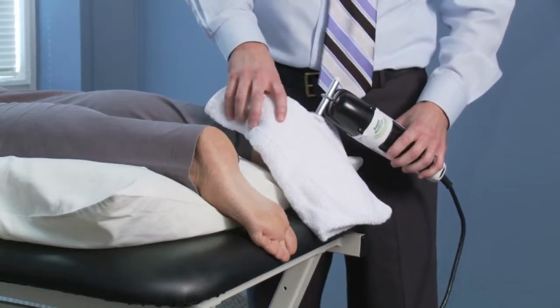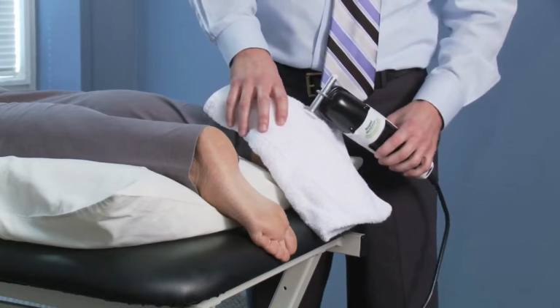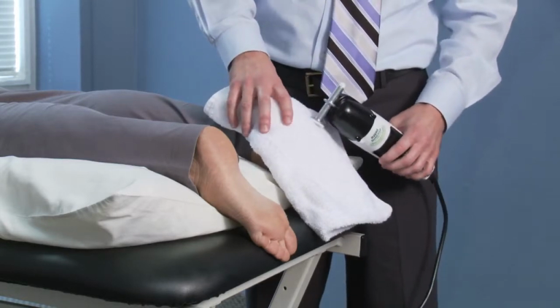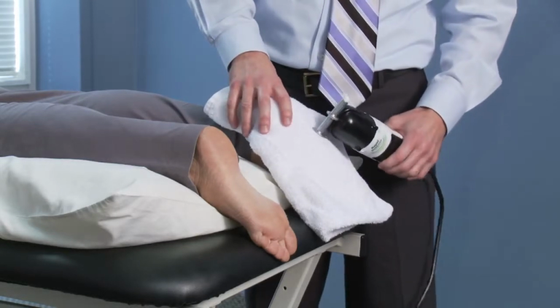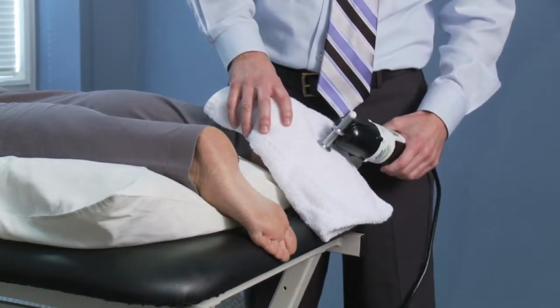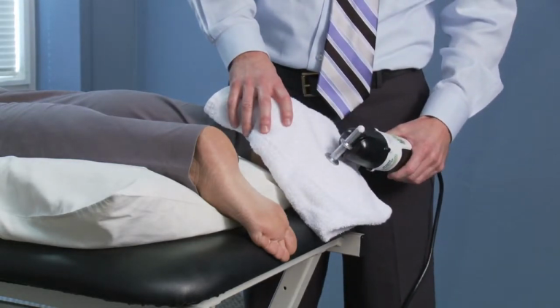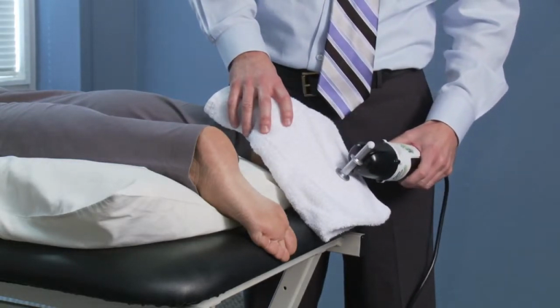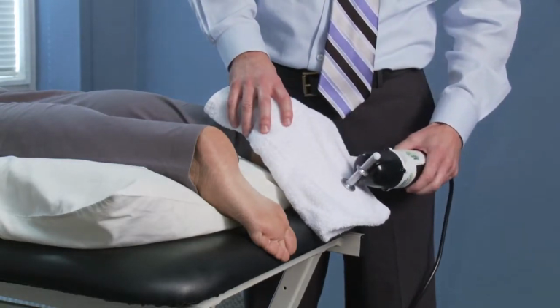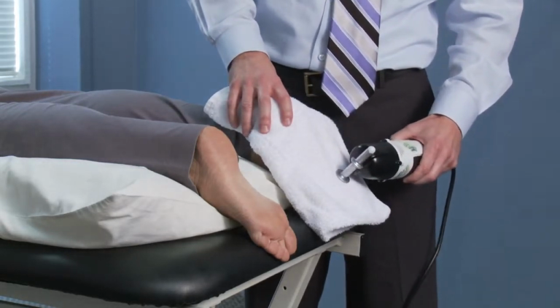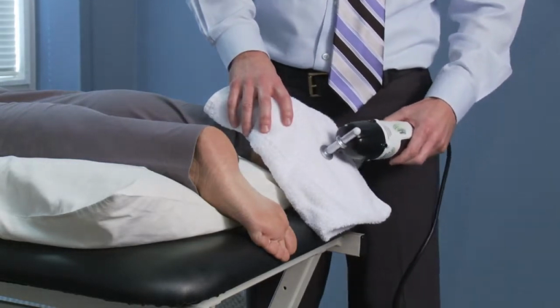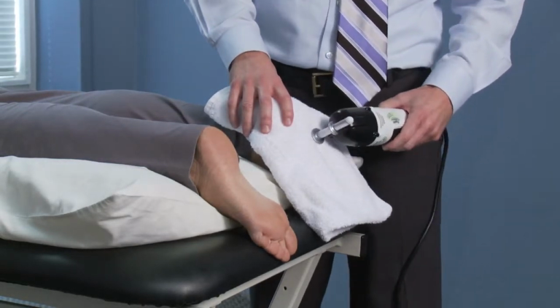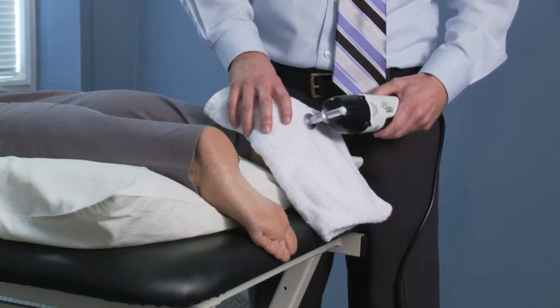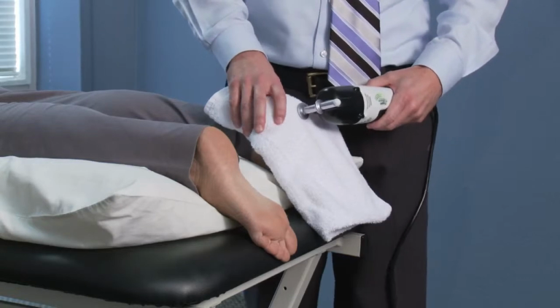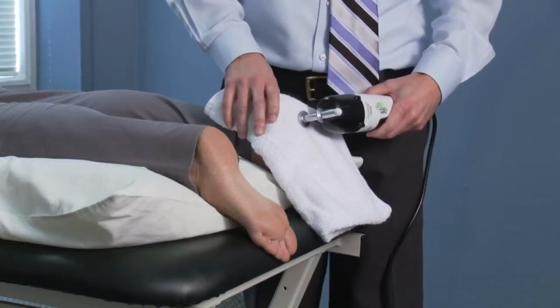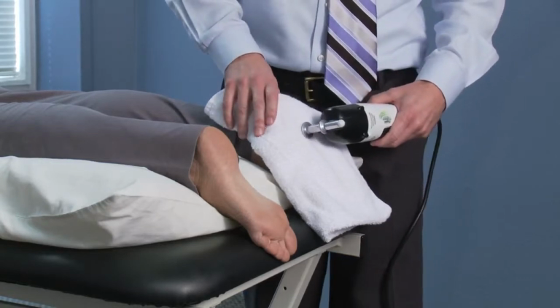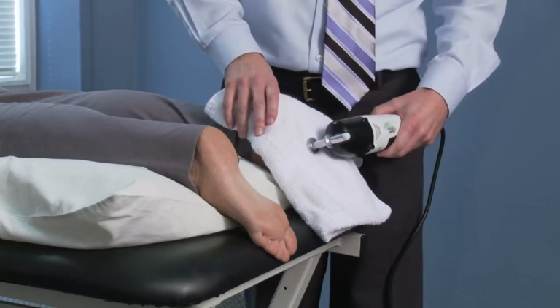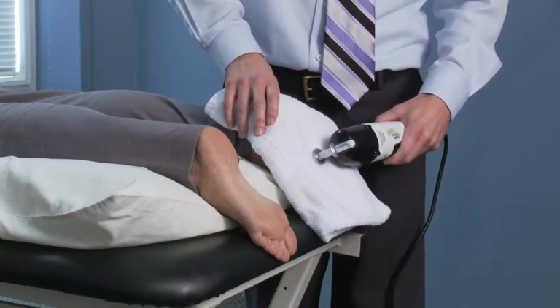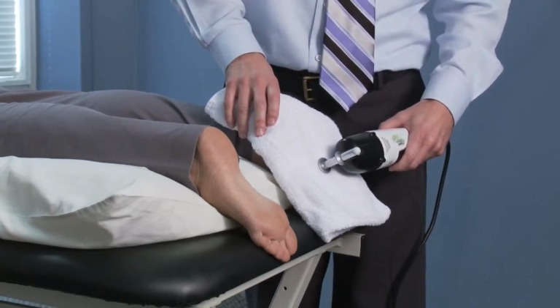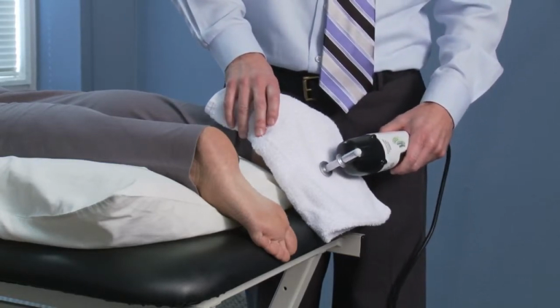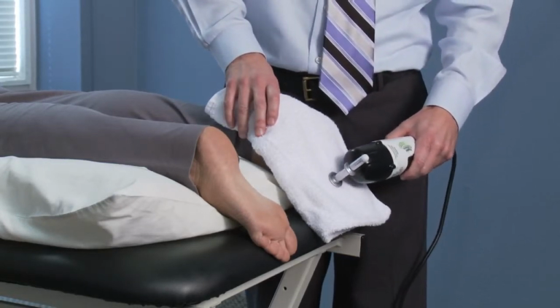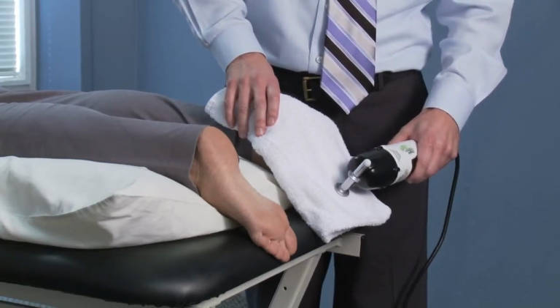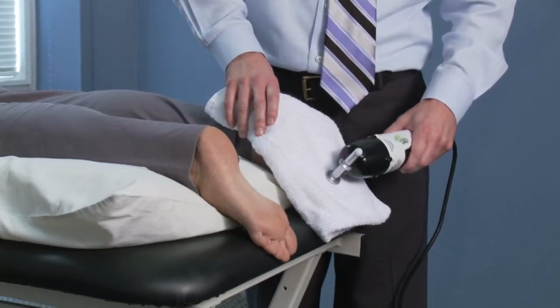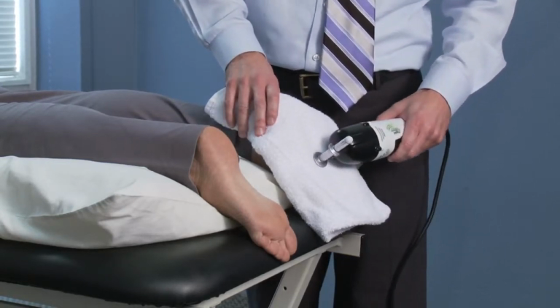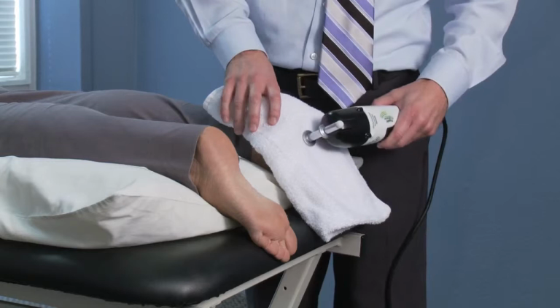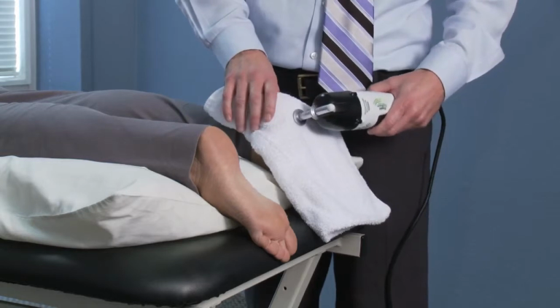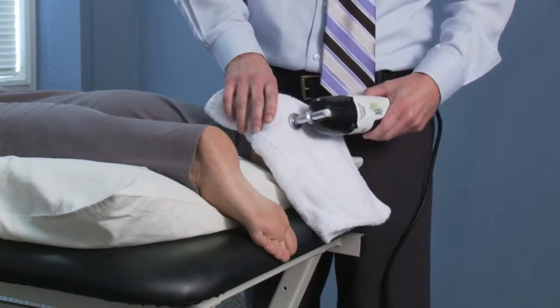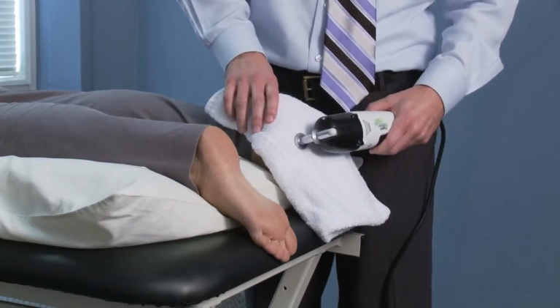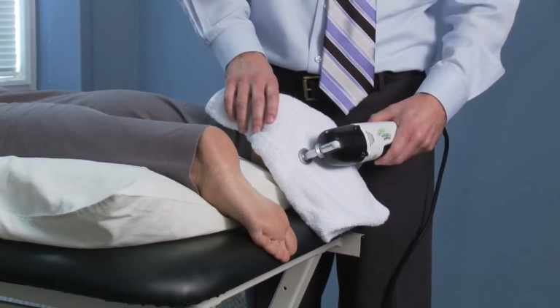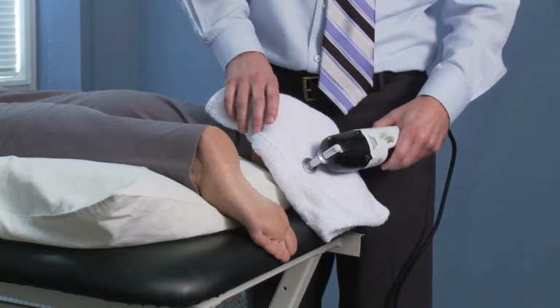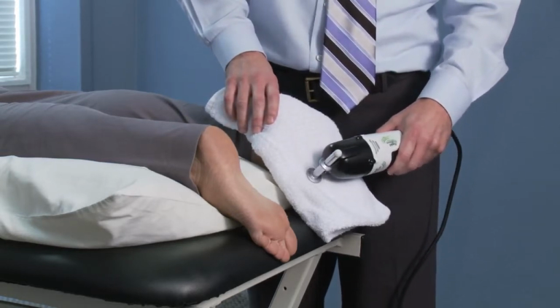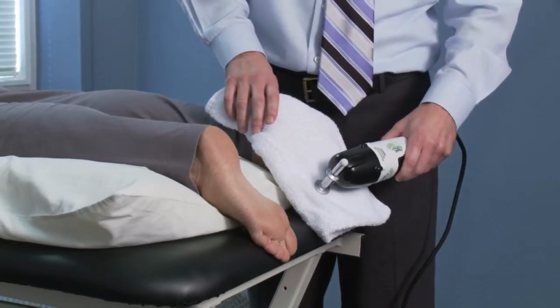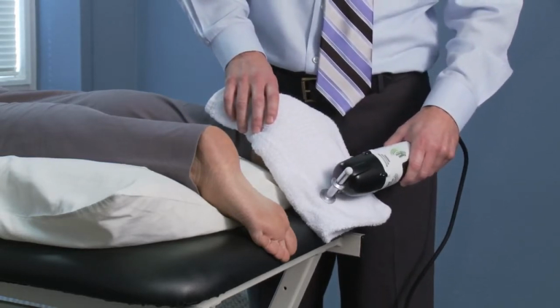If that's okay, then I'll start to do longitudinal strokes across the plantar fascia about one inch per second. I'm applying no pressure — I'm letting the high speed vibration do the work for me.